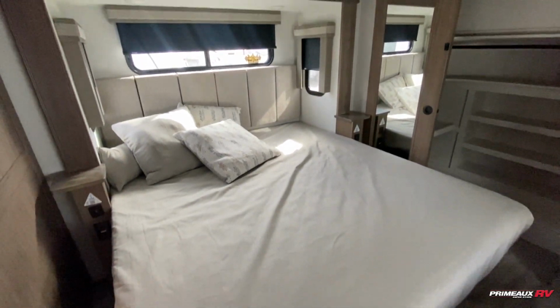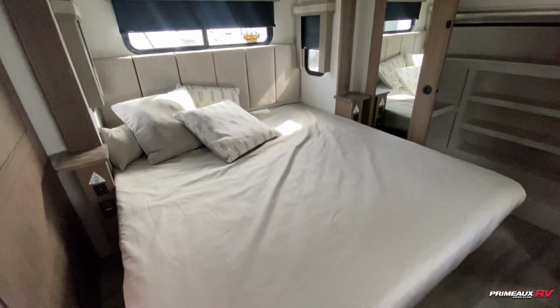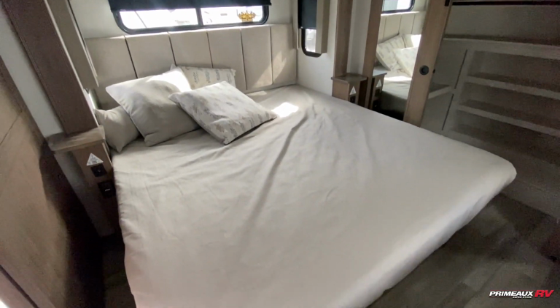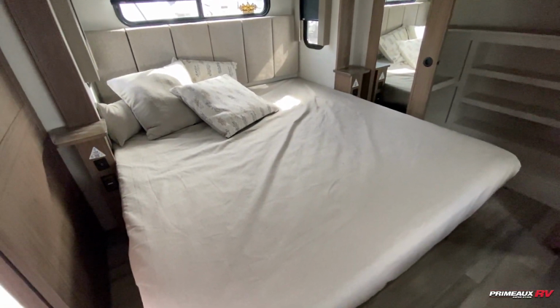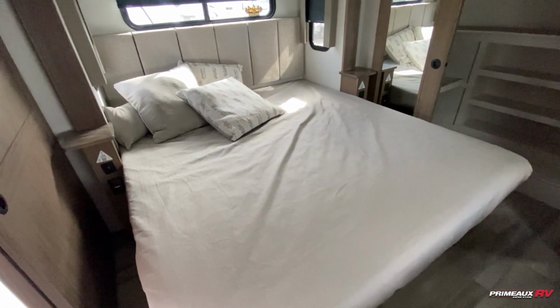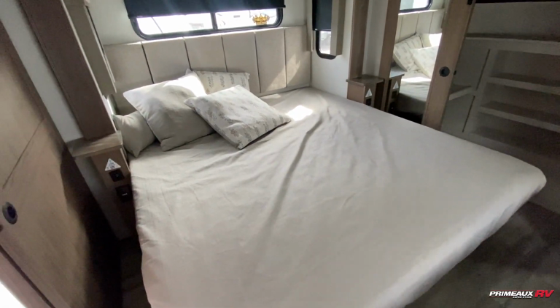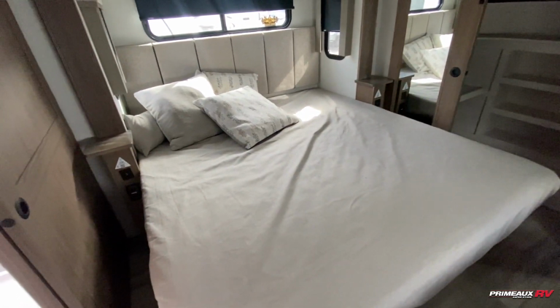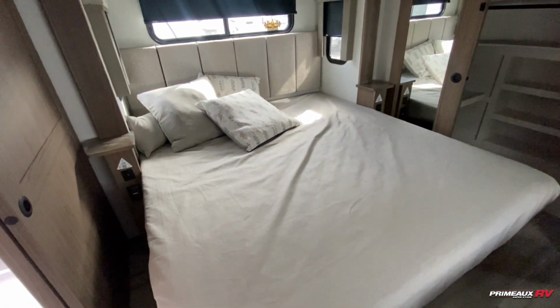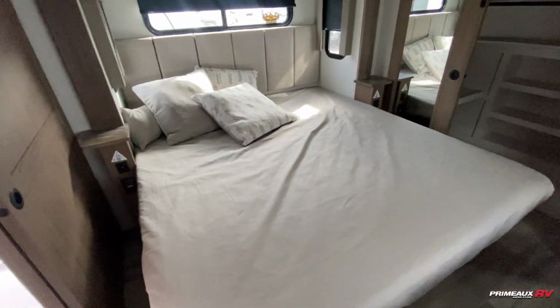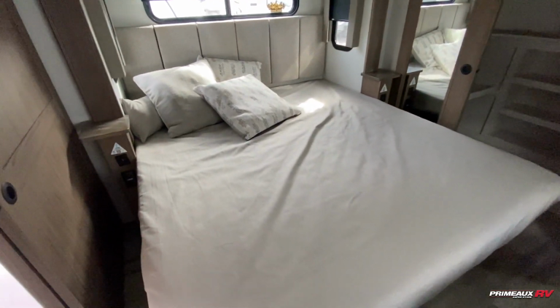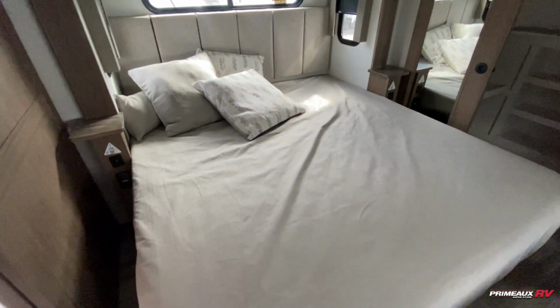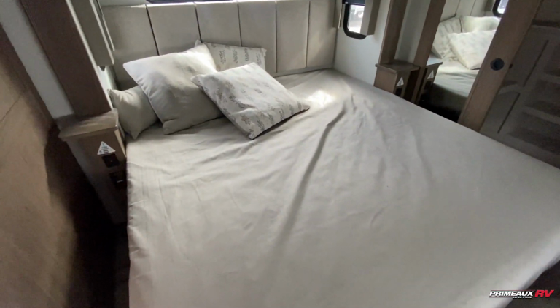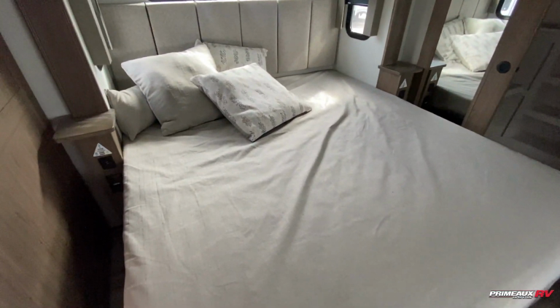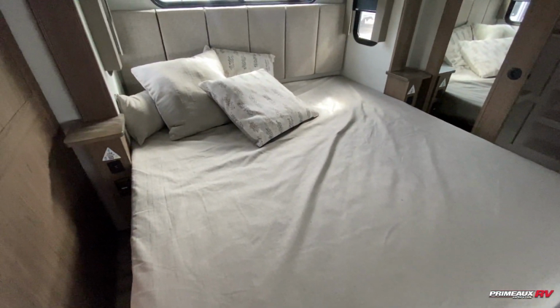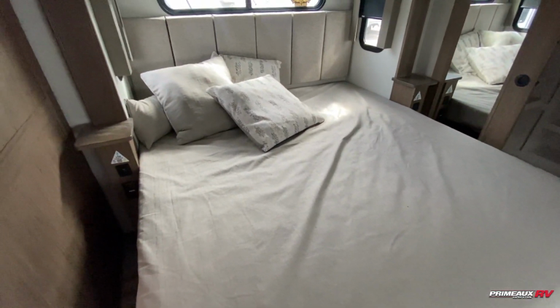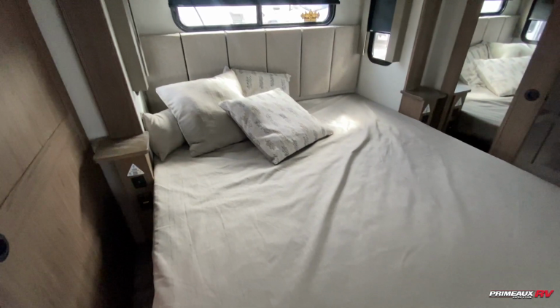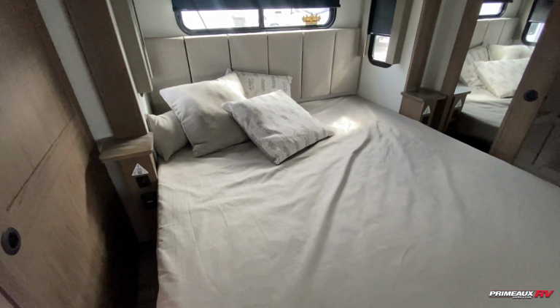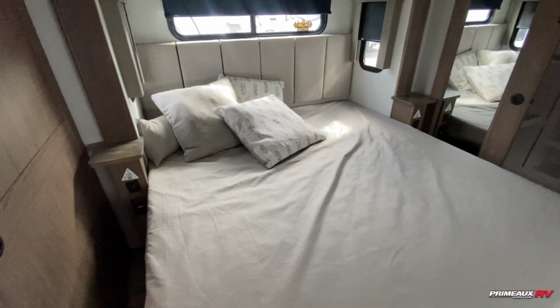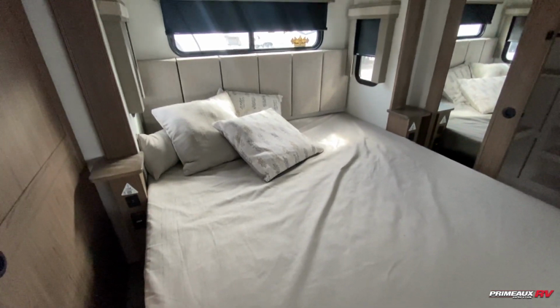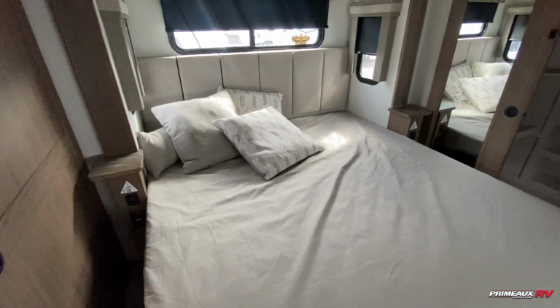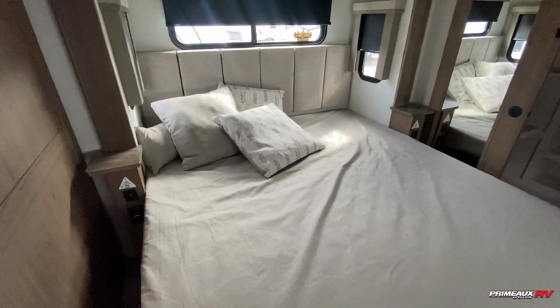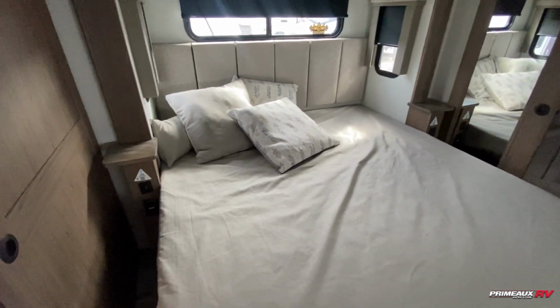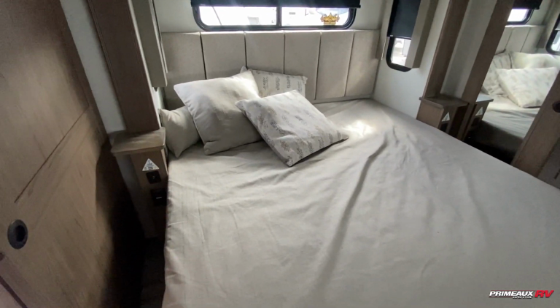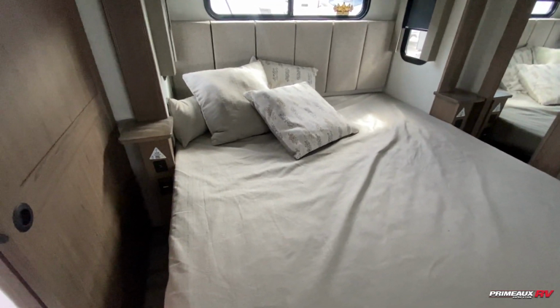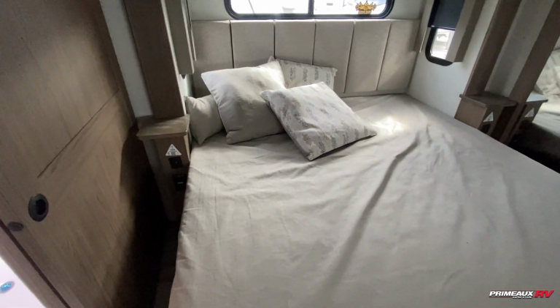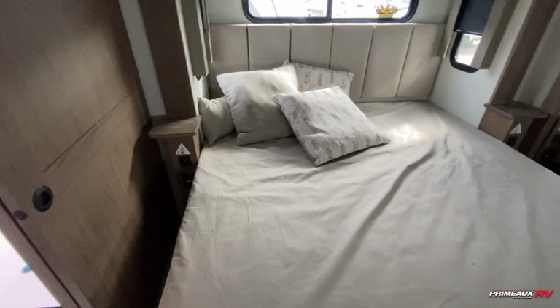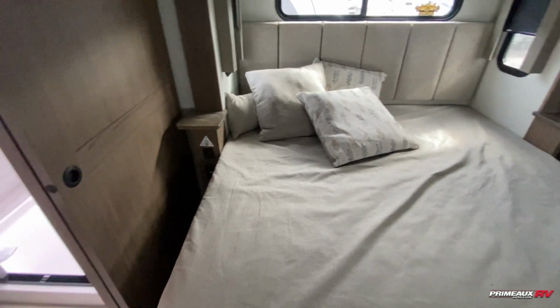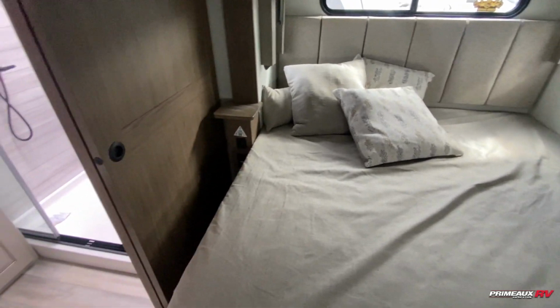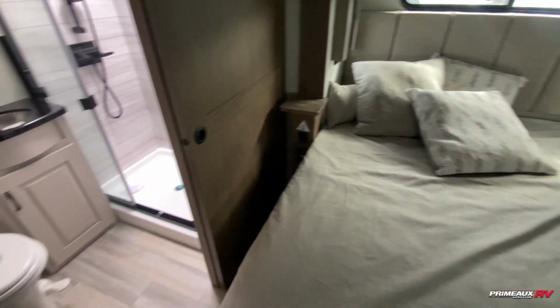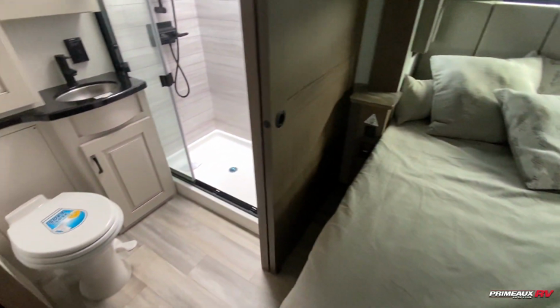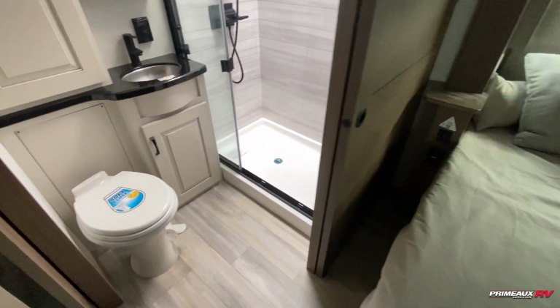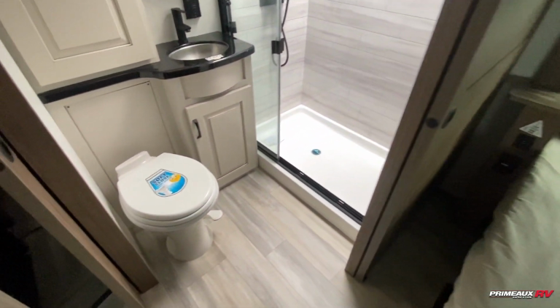Starting off here at the front, we have your master bedroom. You're actually going to have two bedrooms and a loft in here. So you have this king-size bed in here, nice decorative pillows as well as a headboard up top. You do have bedside tables with outlets and USB ports.